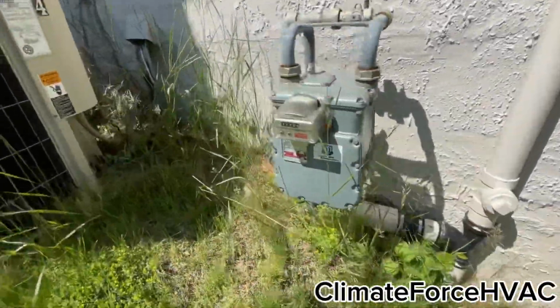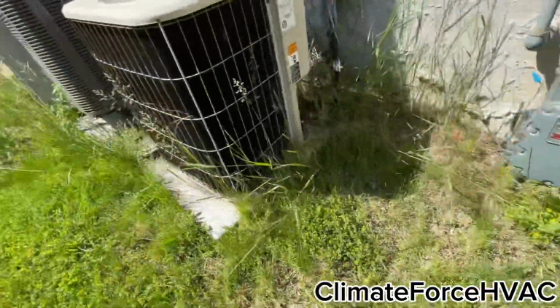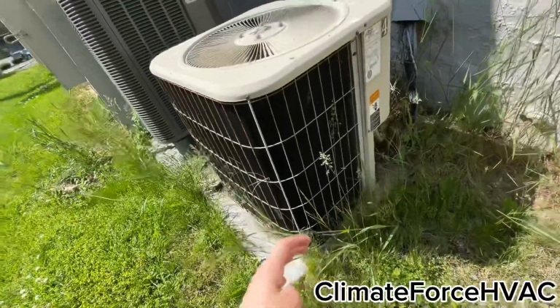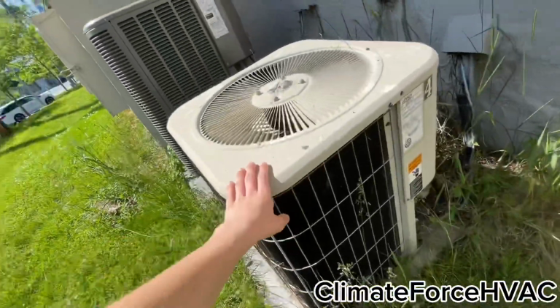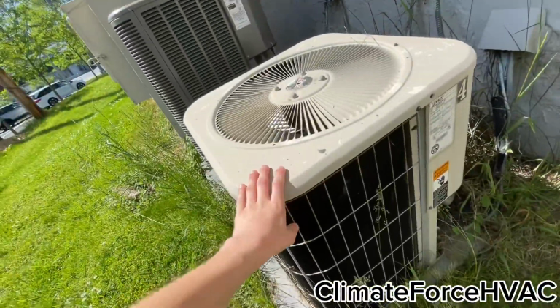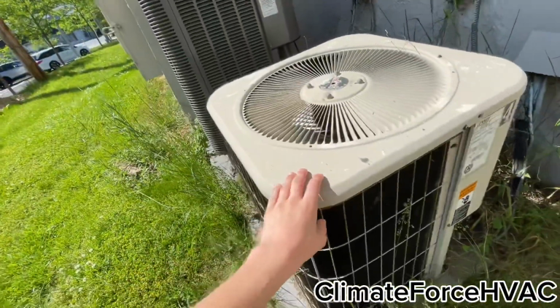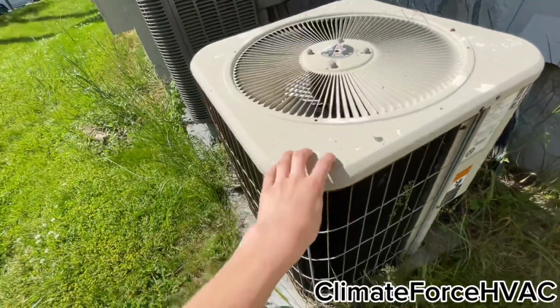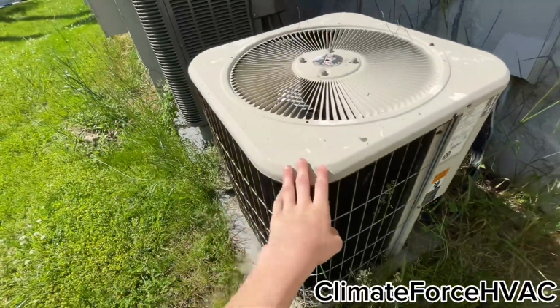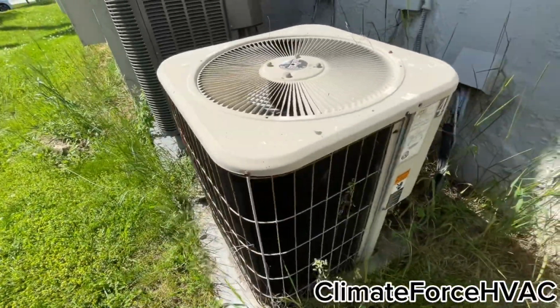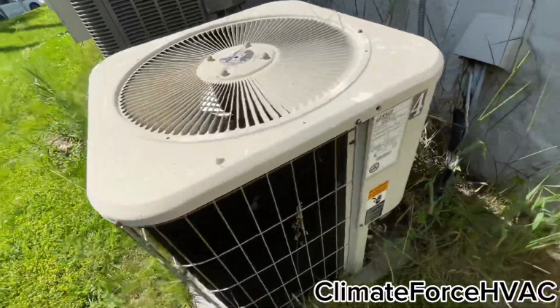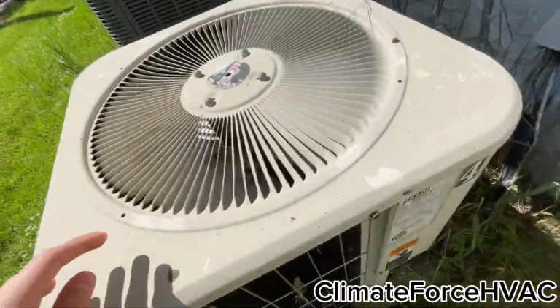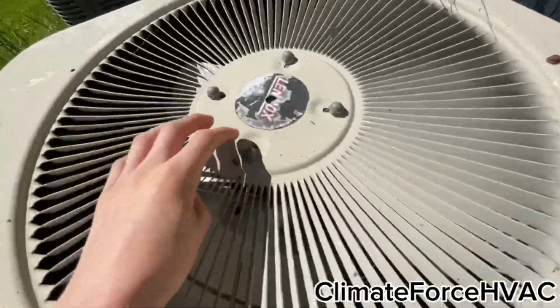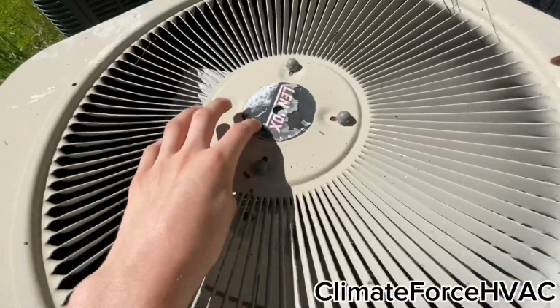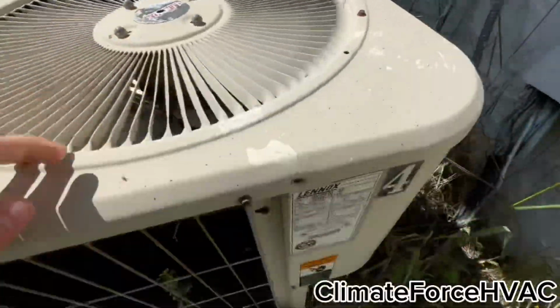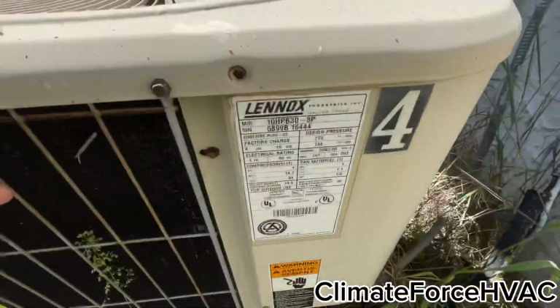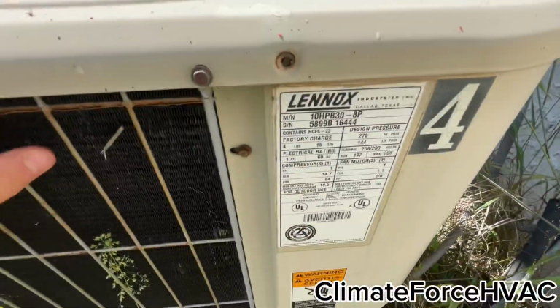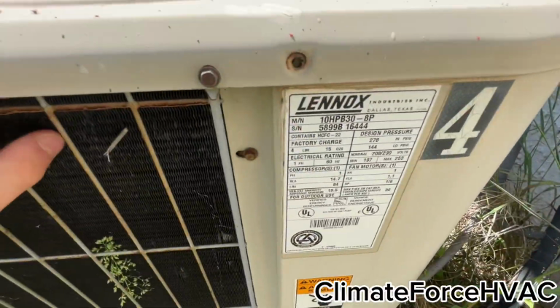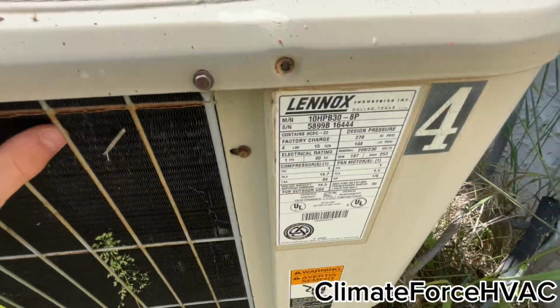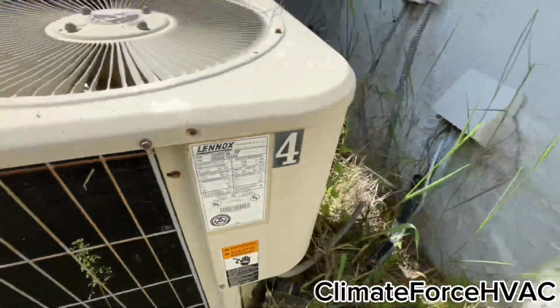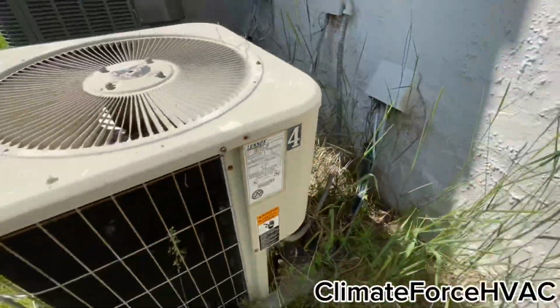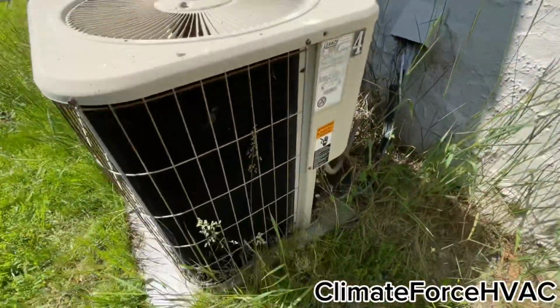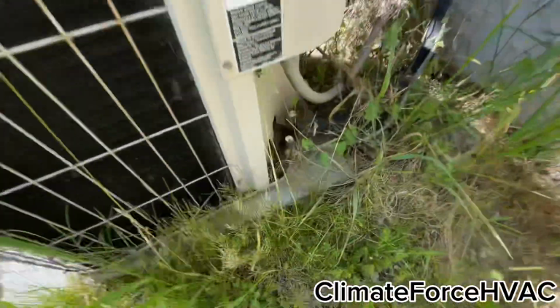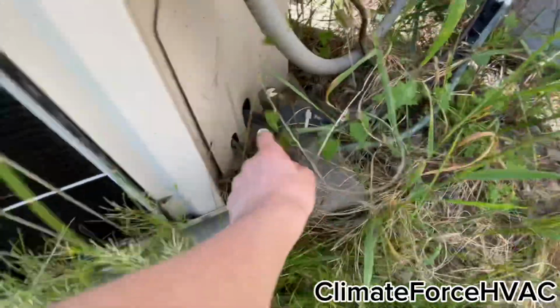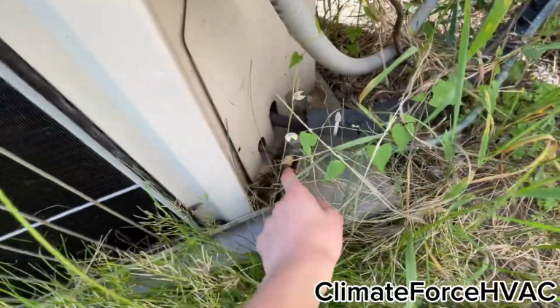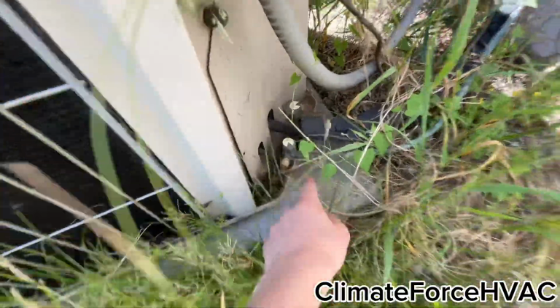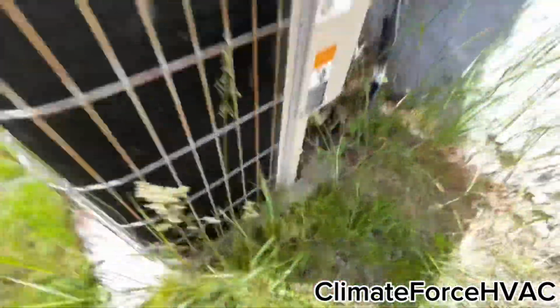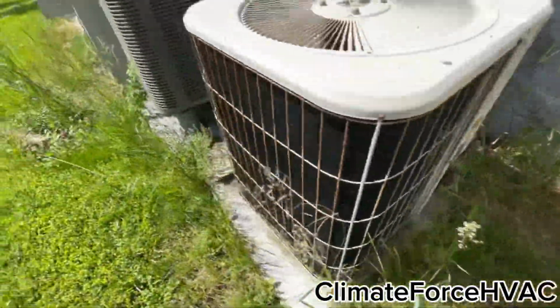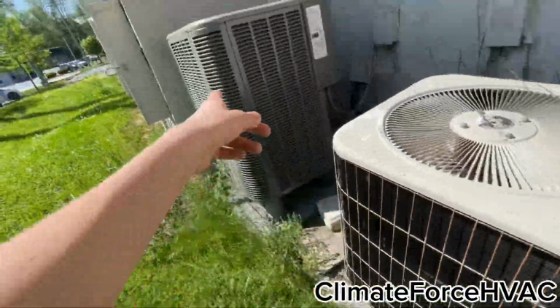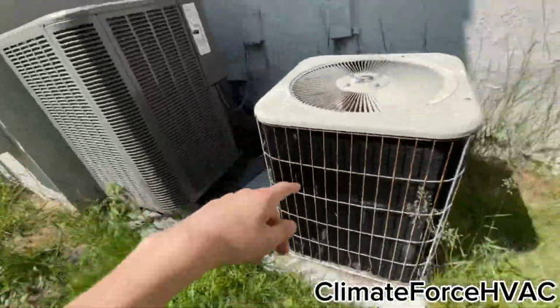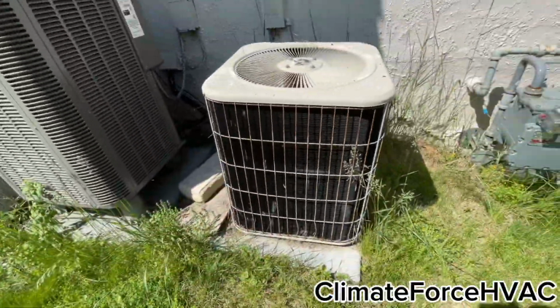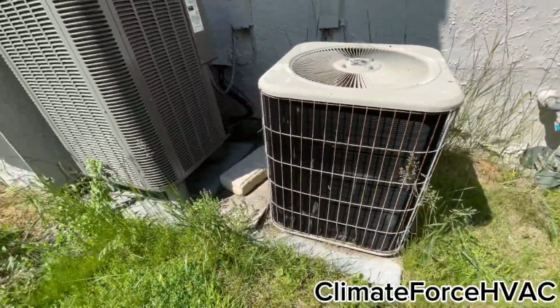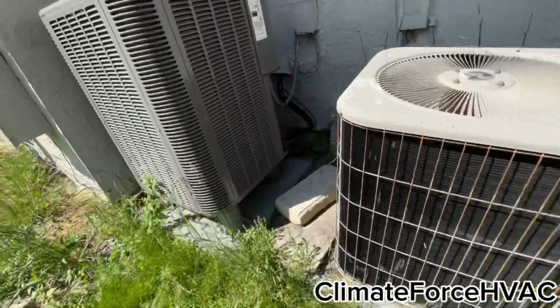Gas meter. I believe that newer Lennox down there replaced one of these. It's a value — $19.99, two and a half ton. It looks like it got new caps right there. This one I know replaced one of these; I remember seeing it.